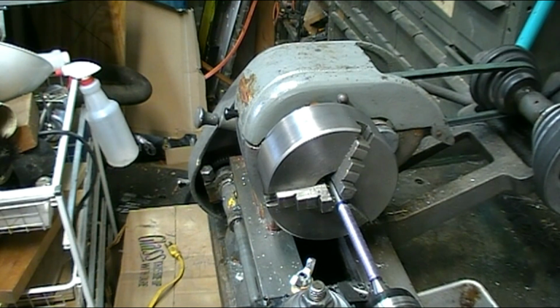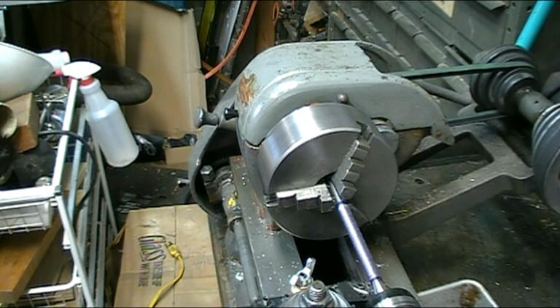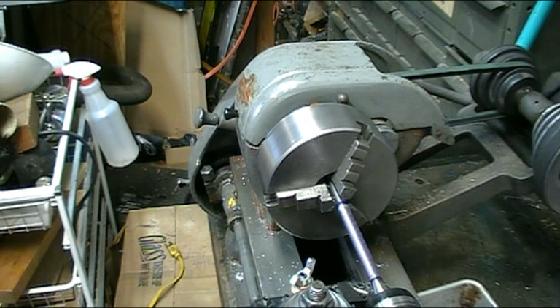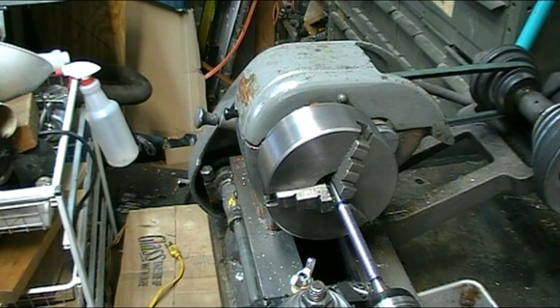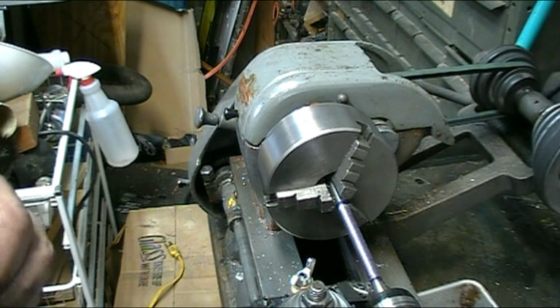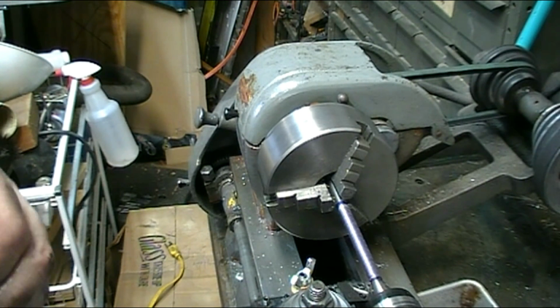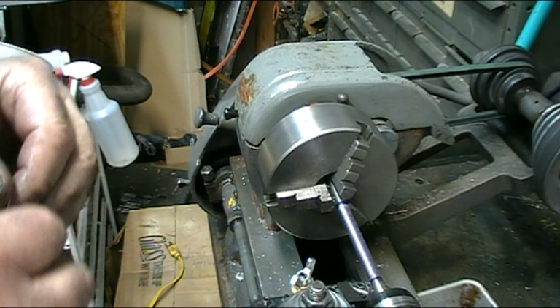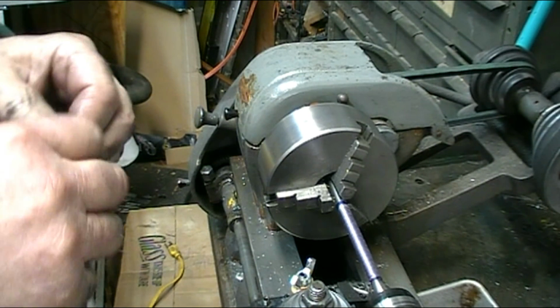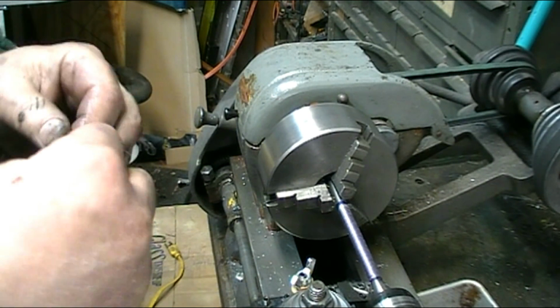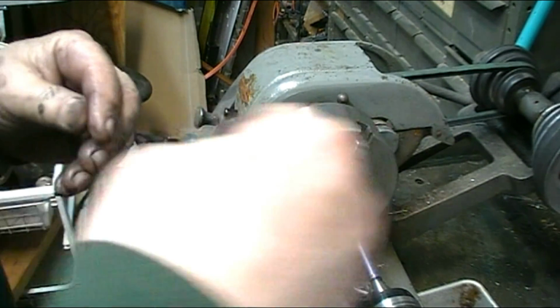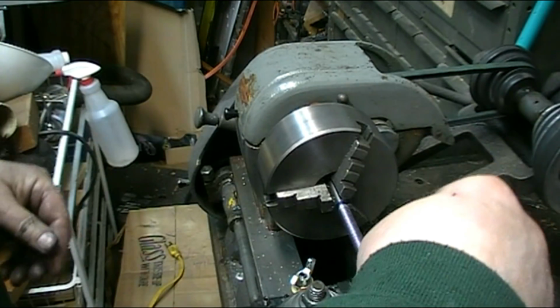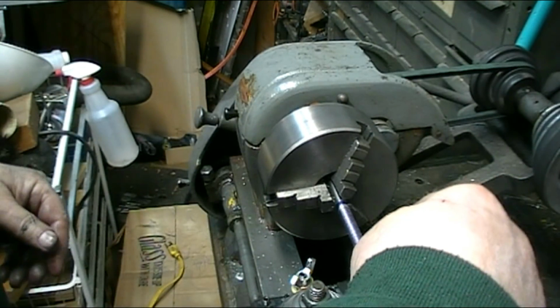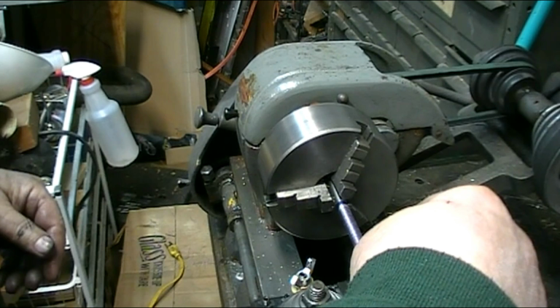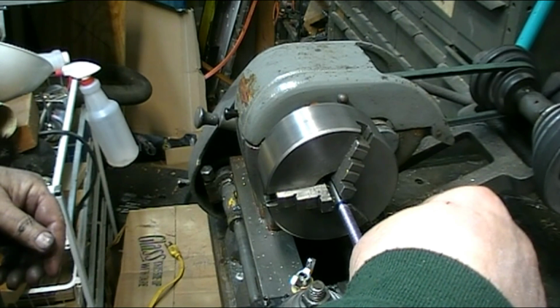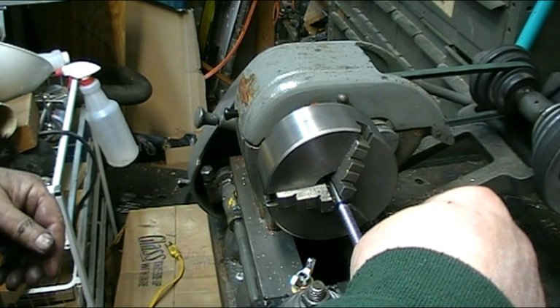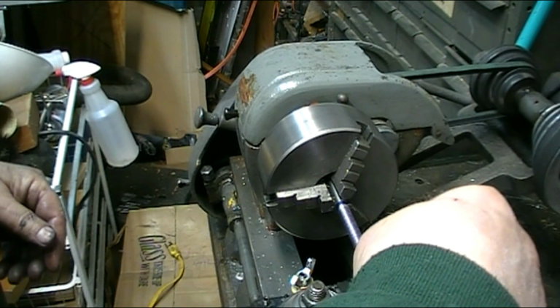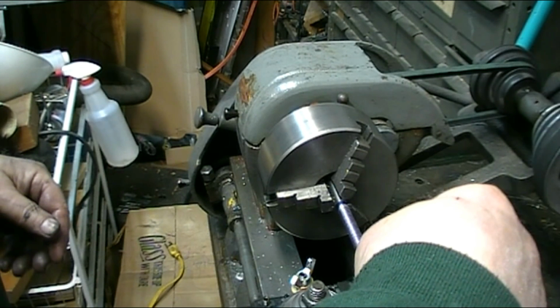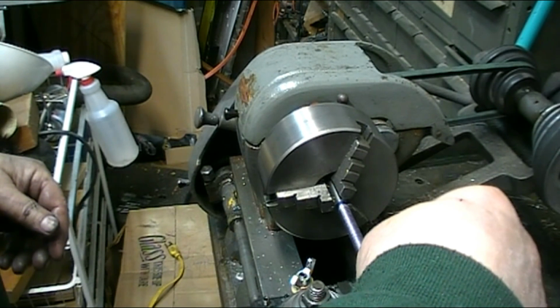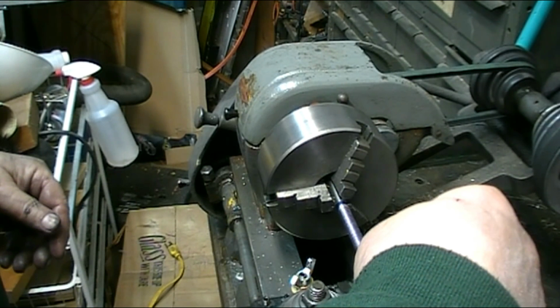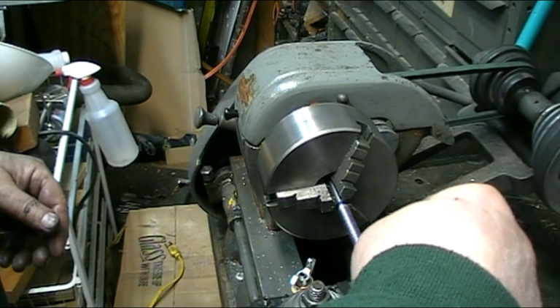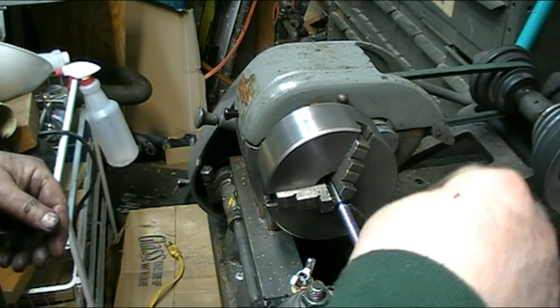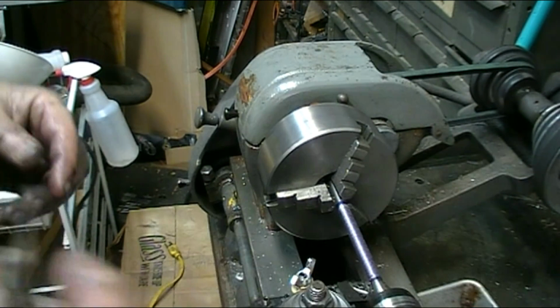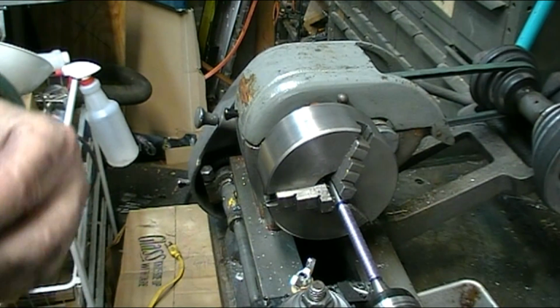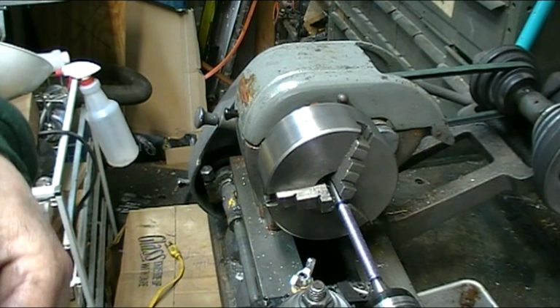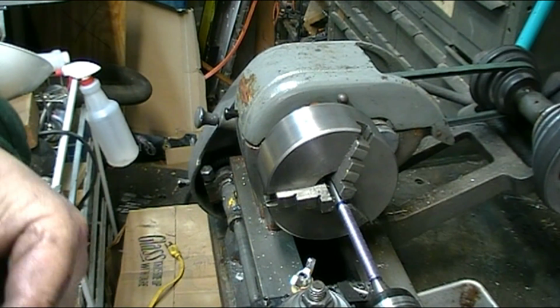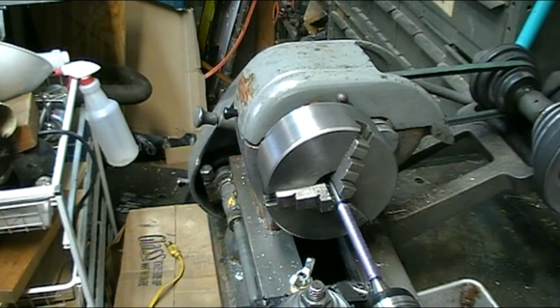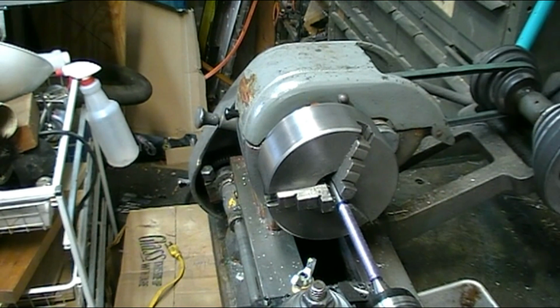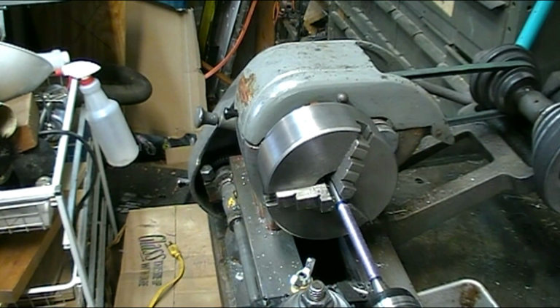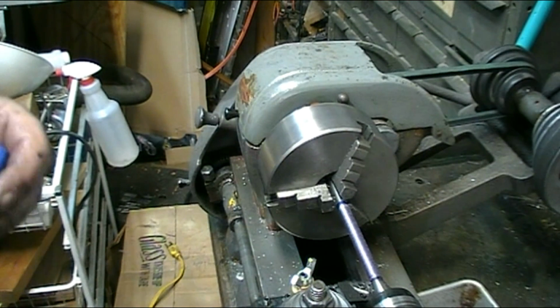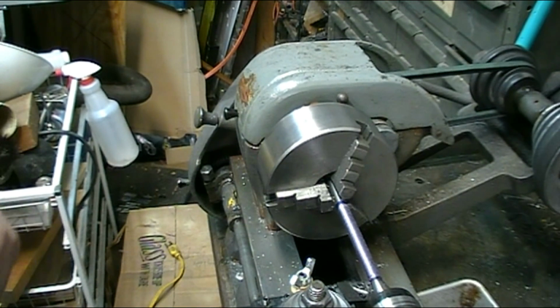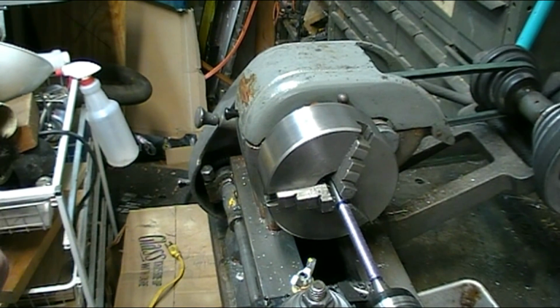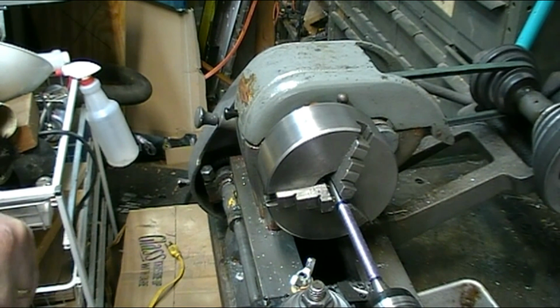I'm going to check it with the thread gauge, make sure I've got it set right. Okay, that's it. And zeroed out my cross slide.